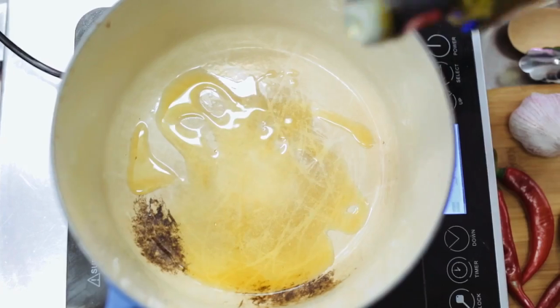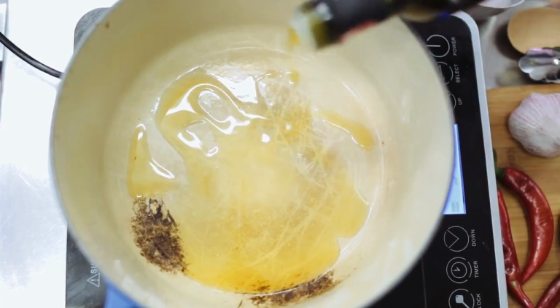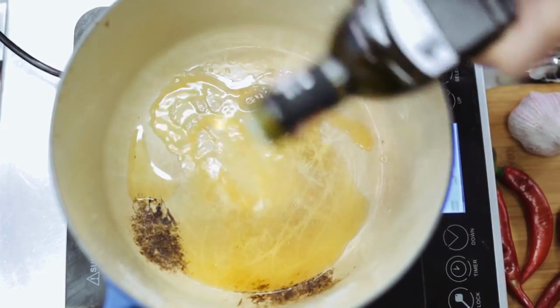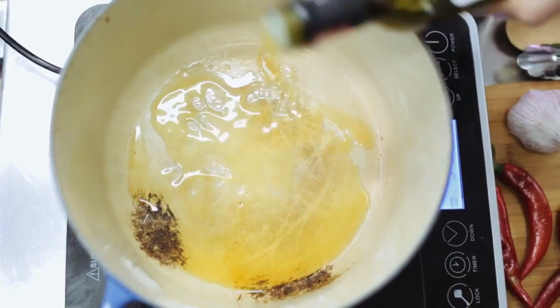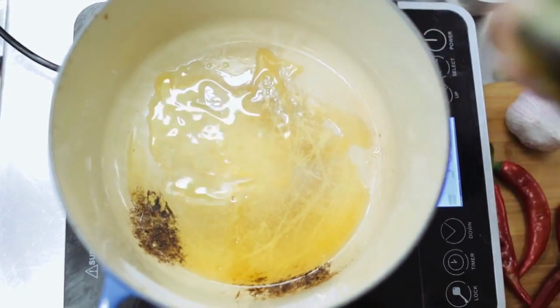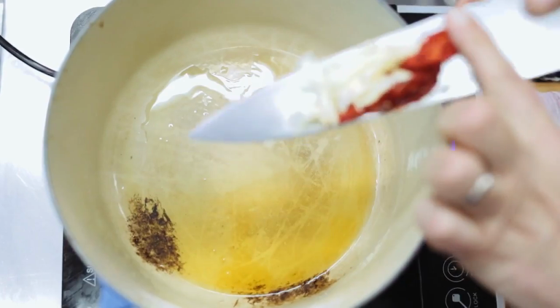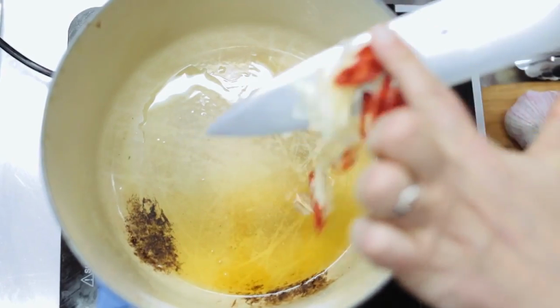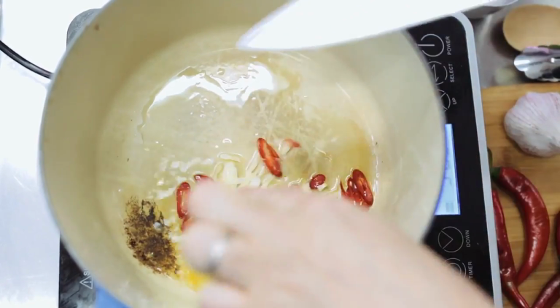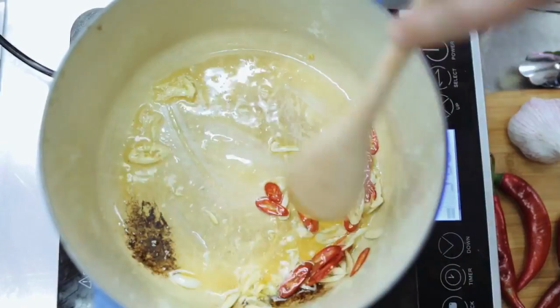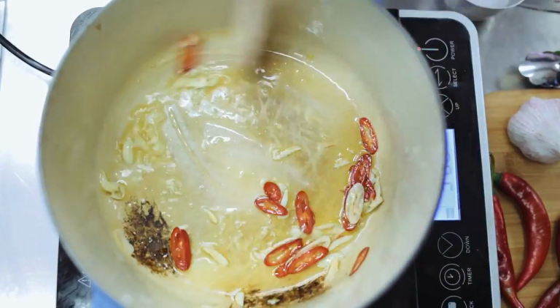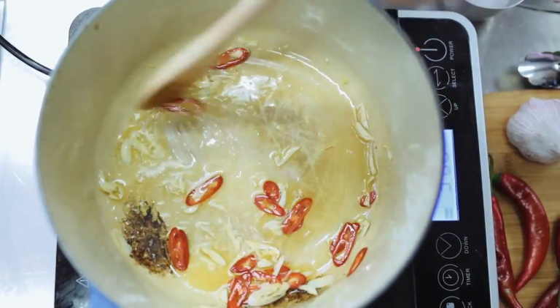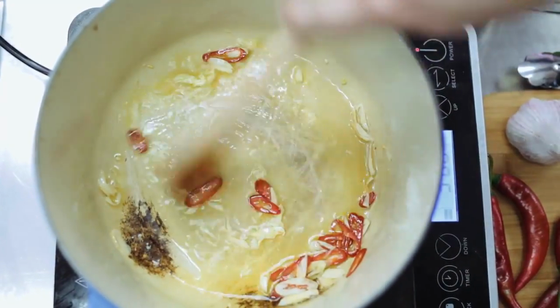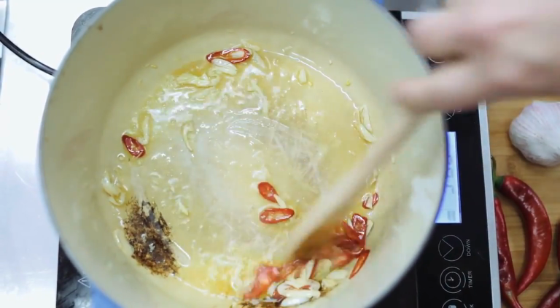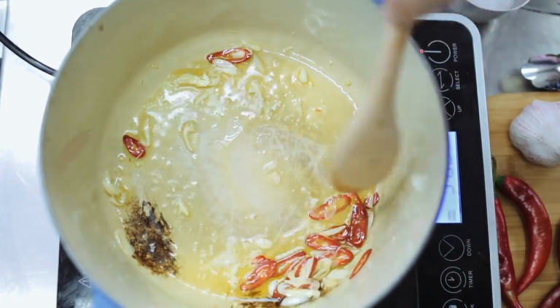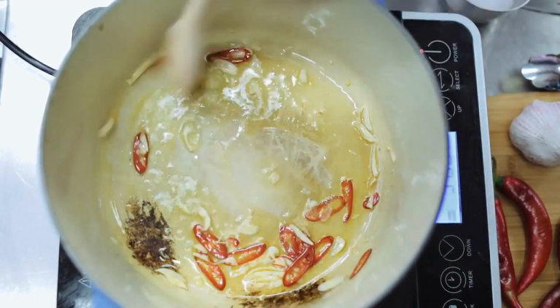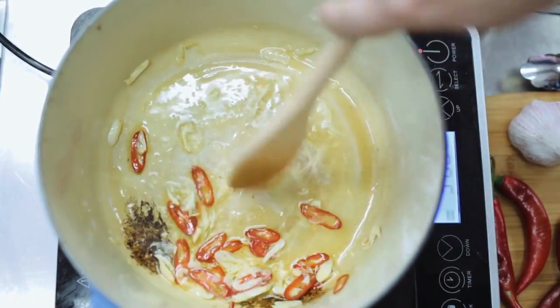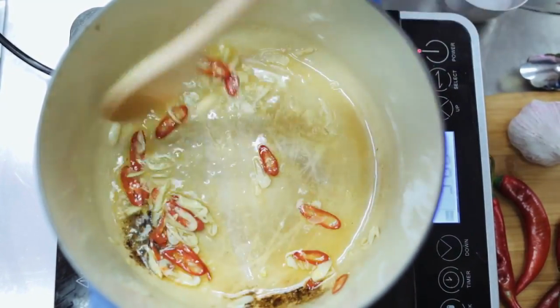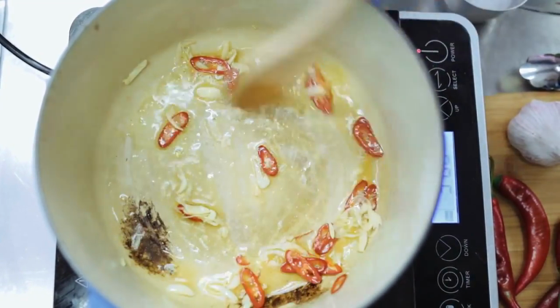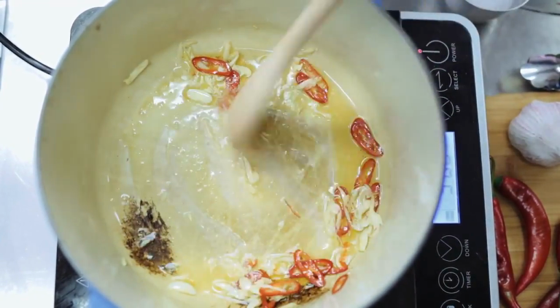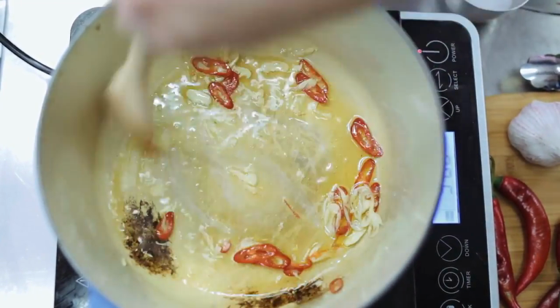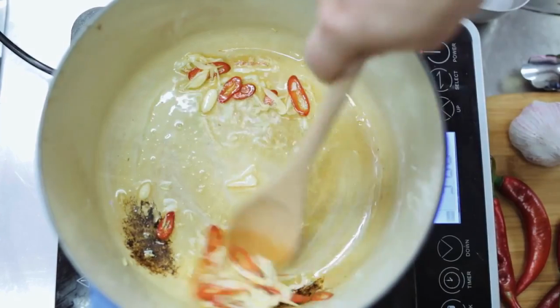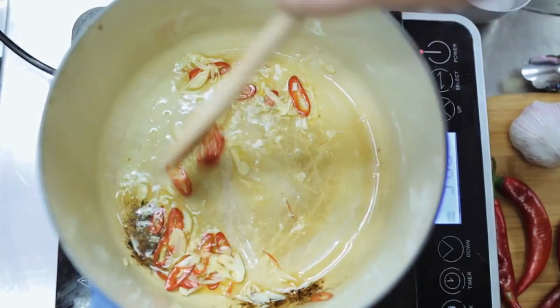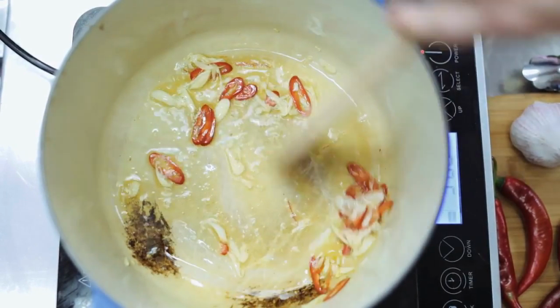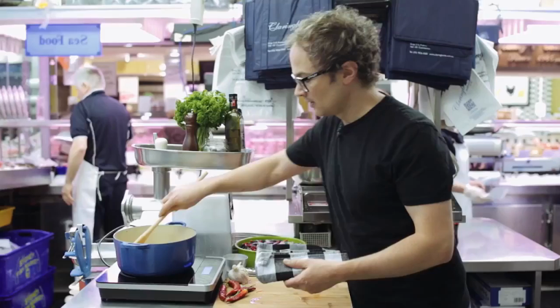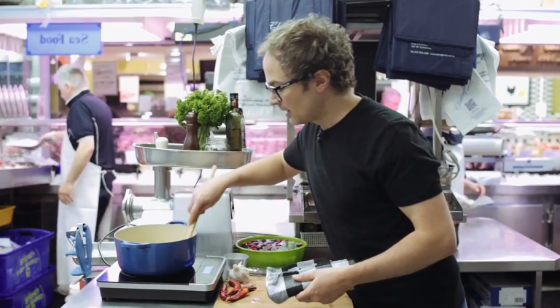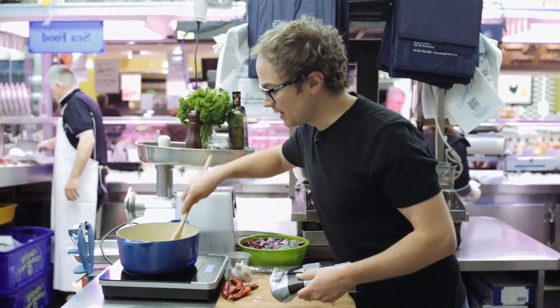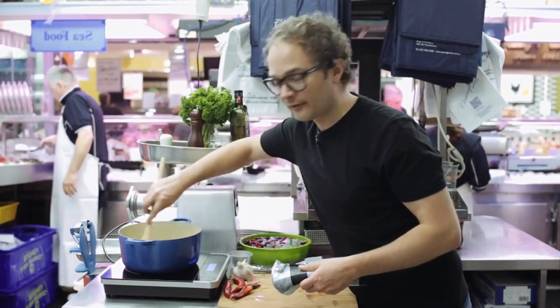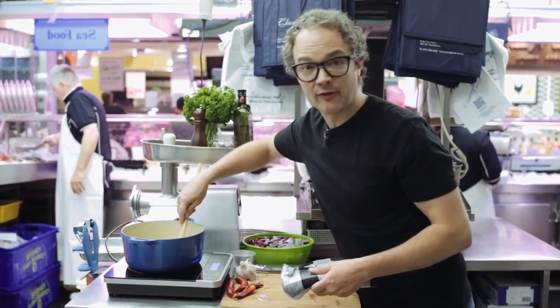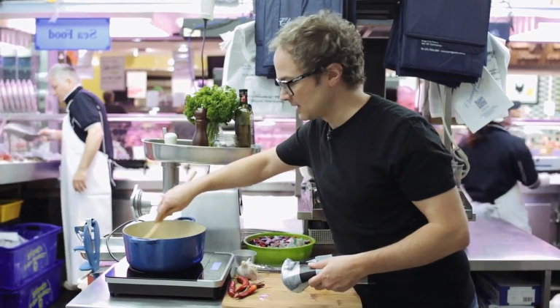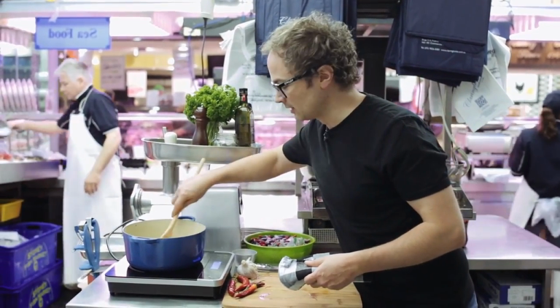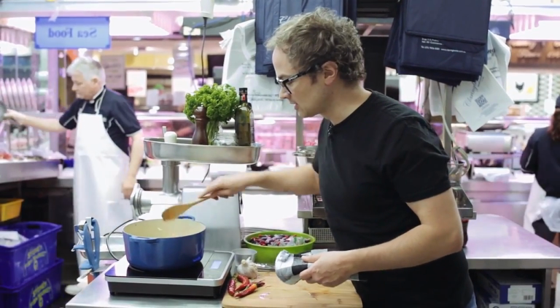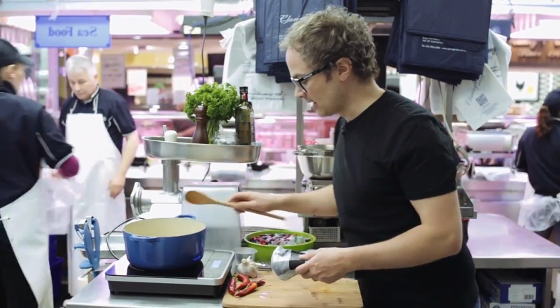Splash in a tablespoon or two of olive oil. Garlic and chilli goes in. Gently sauté the garlic and chilli in the olive oil over a medium to low heat until the garlic's nice and translucent and soft. I've been cooking that garlic for about five minutes — it's really soft now.